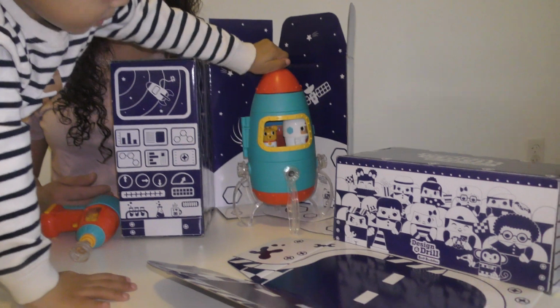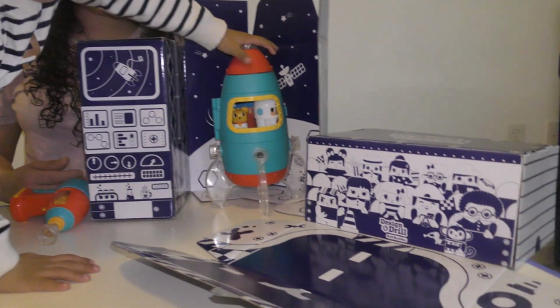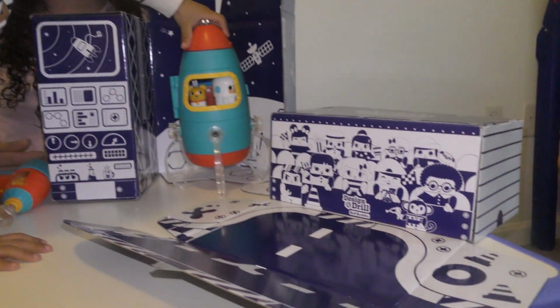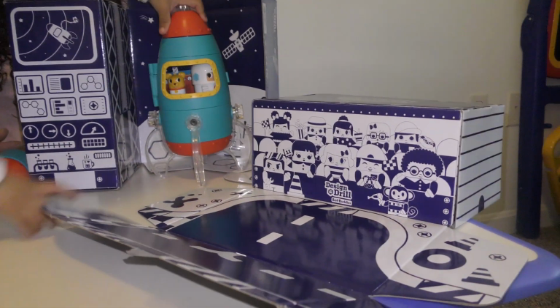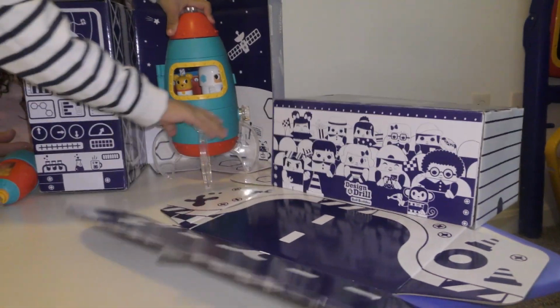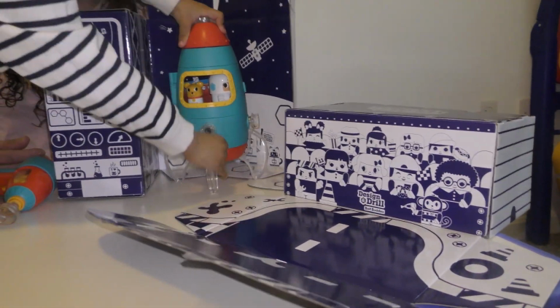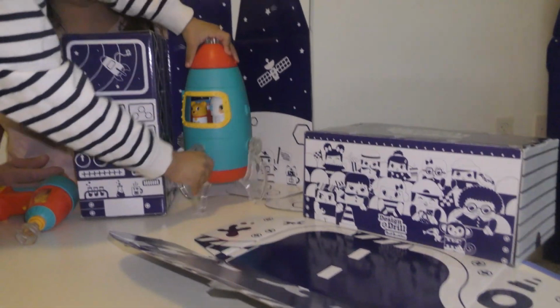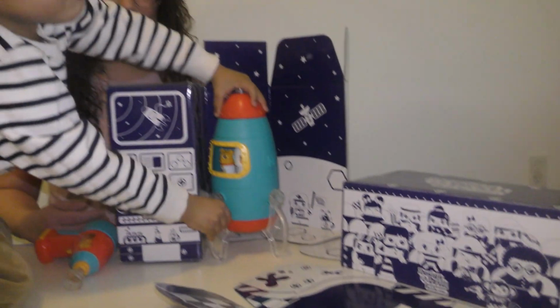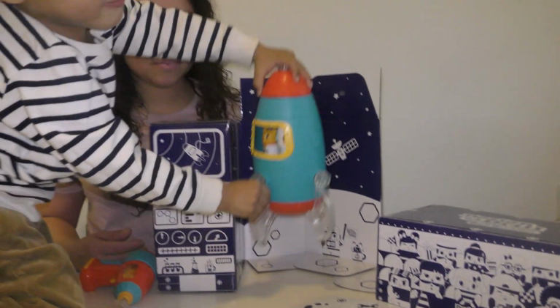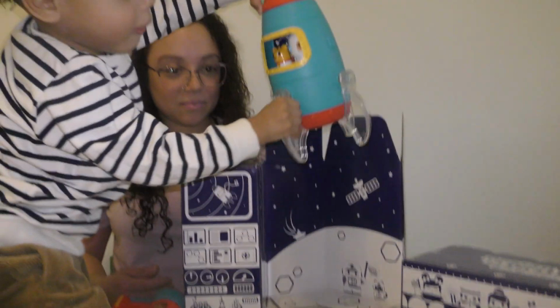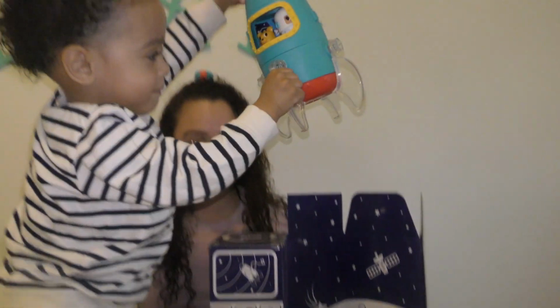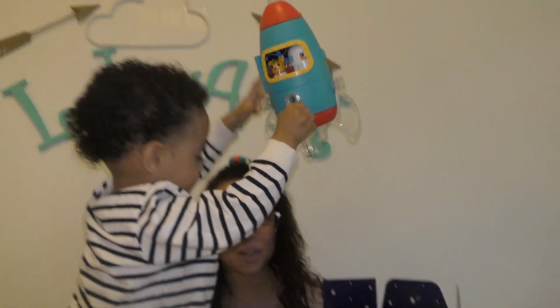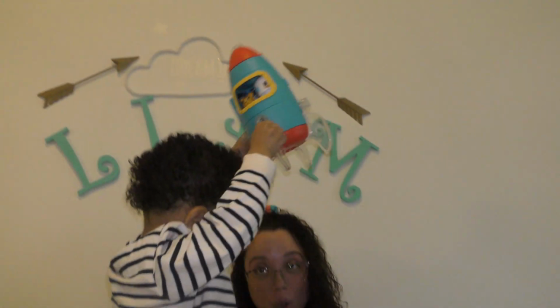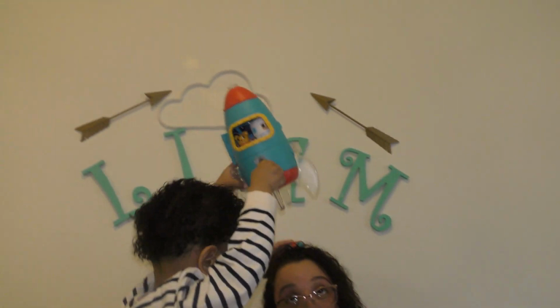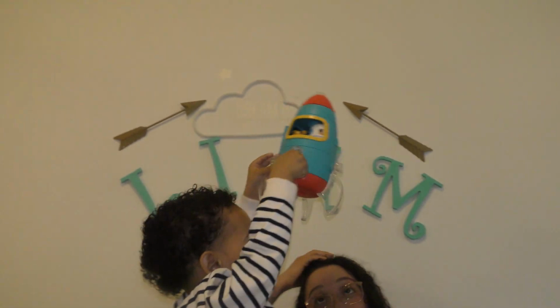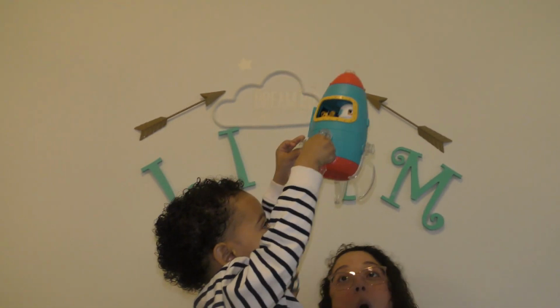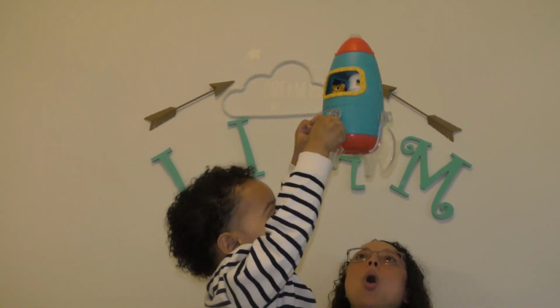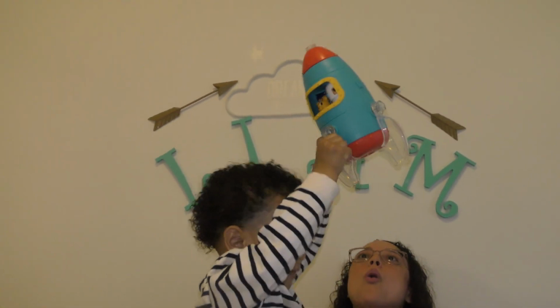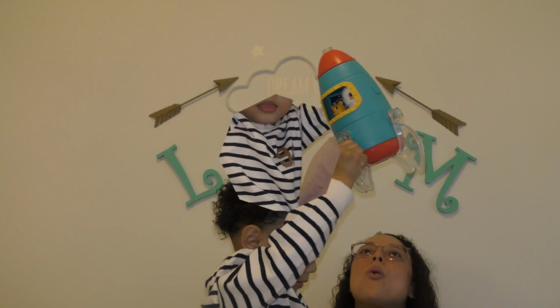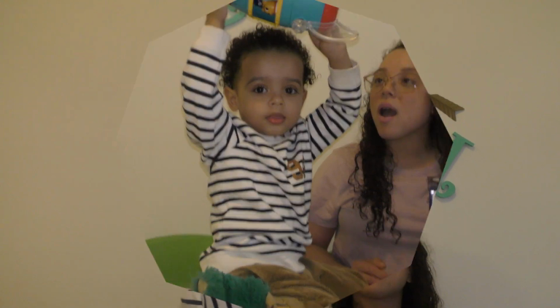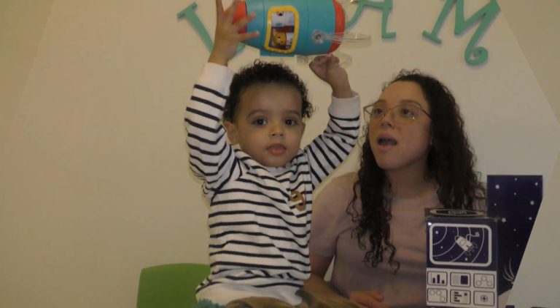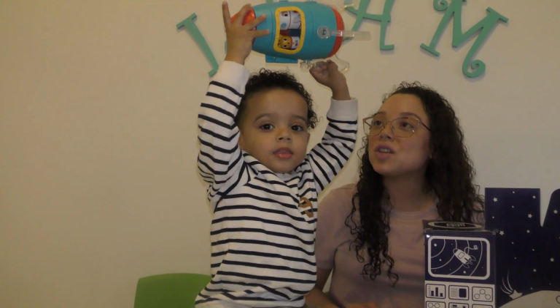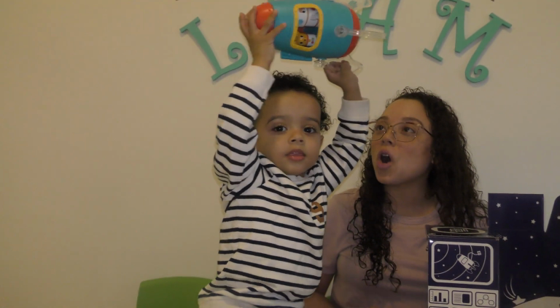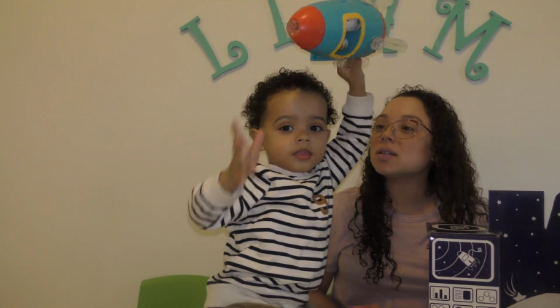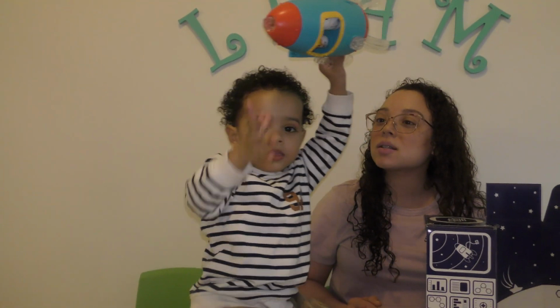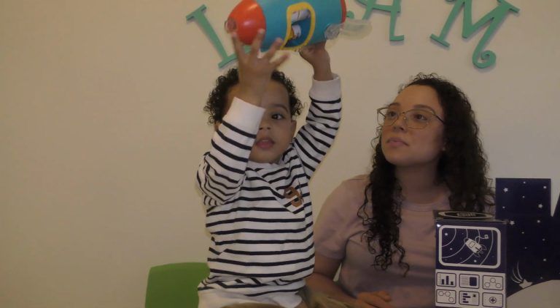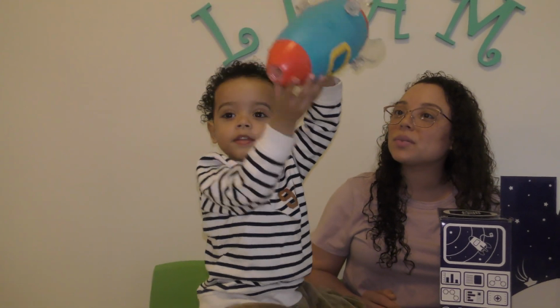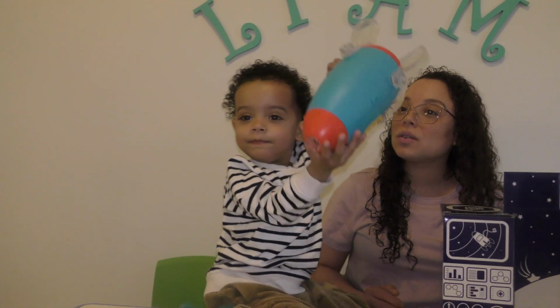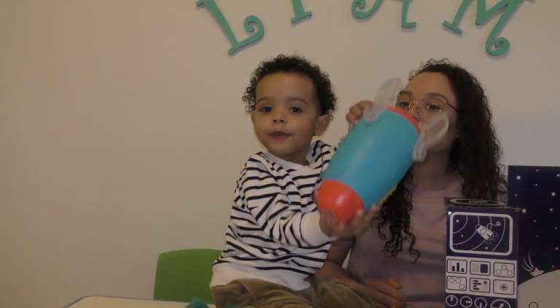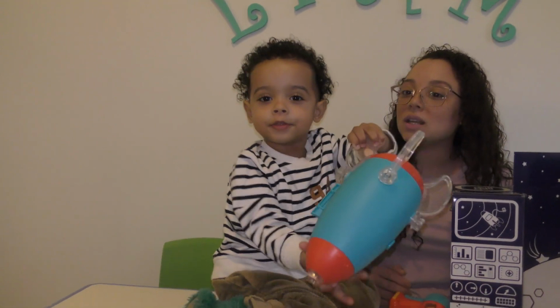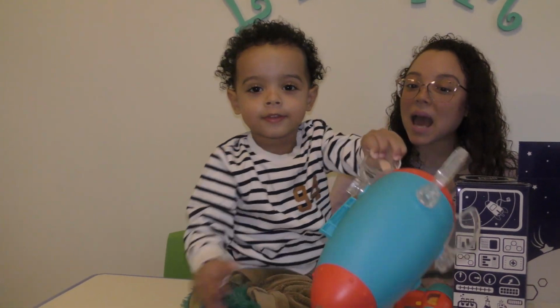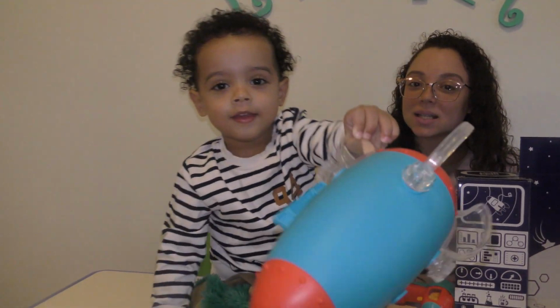One, two, three. Let's blast off. Whoa. And the stars. And space. Yes.